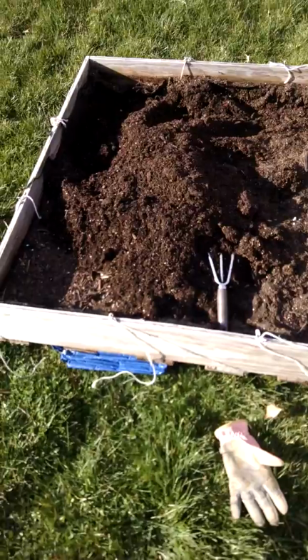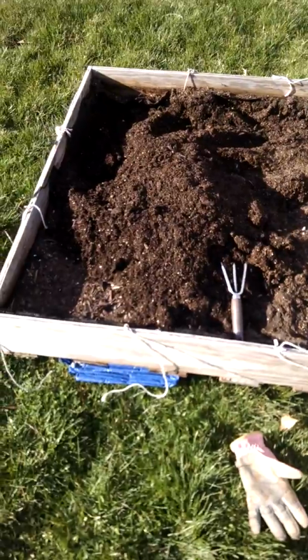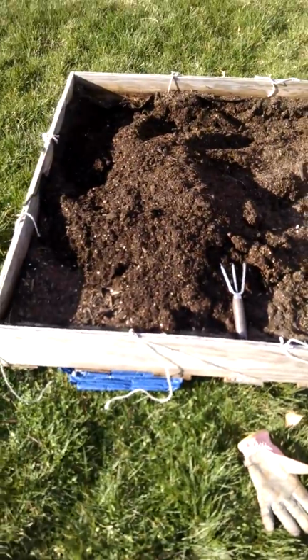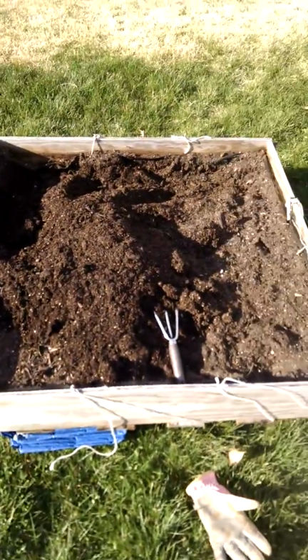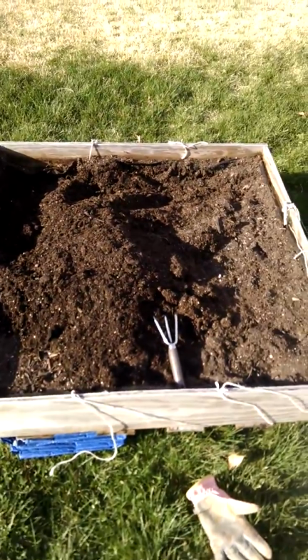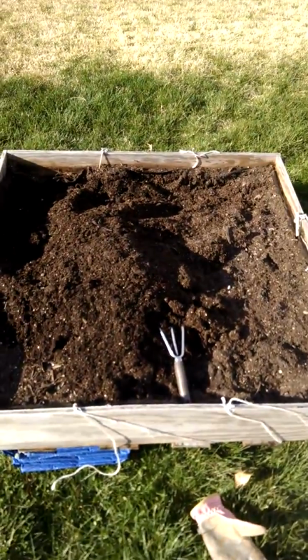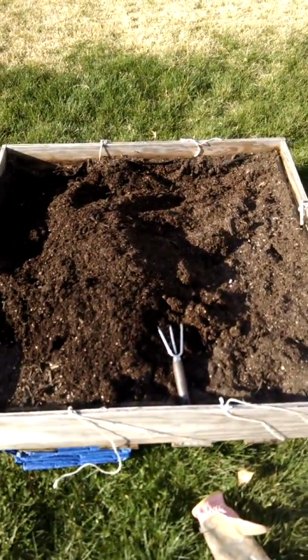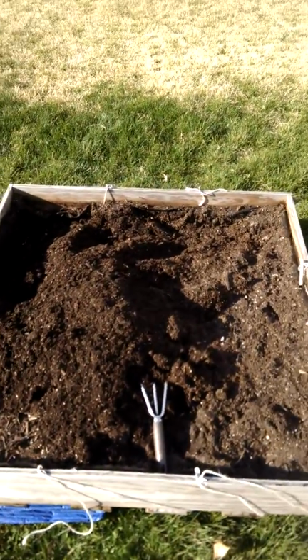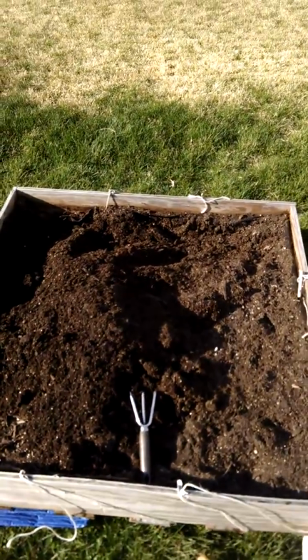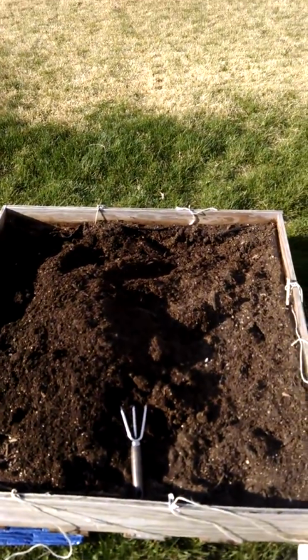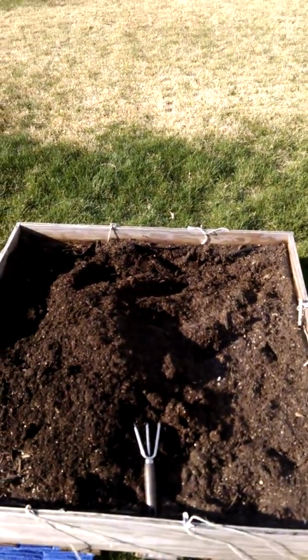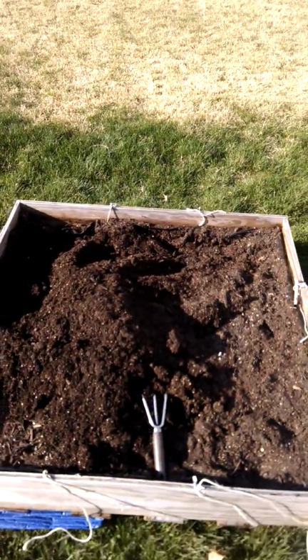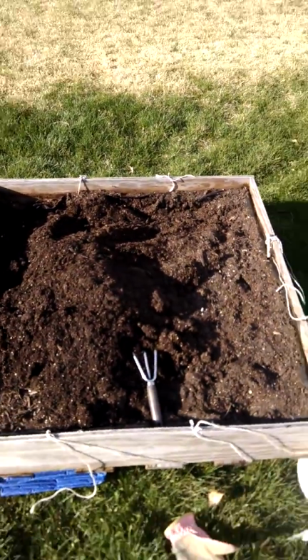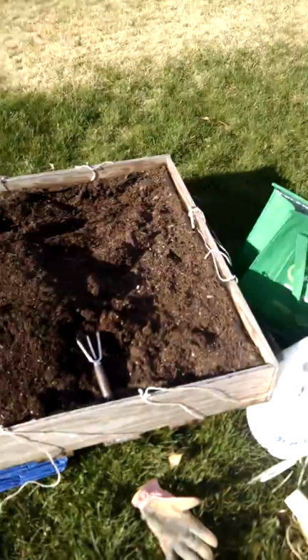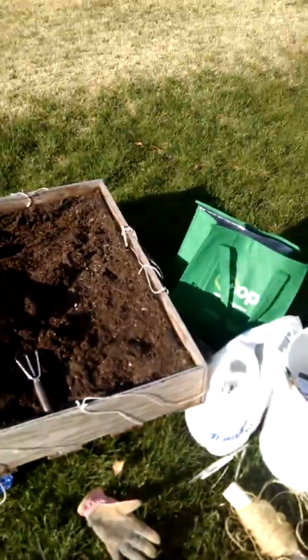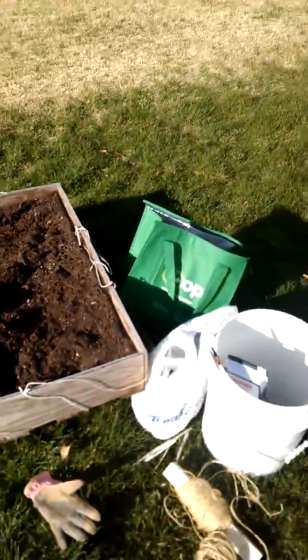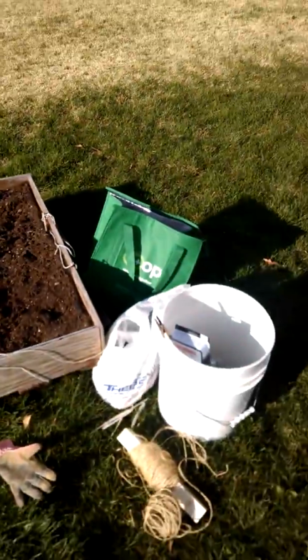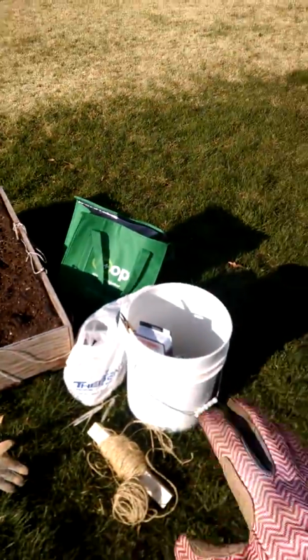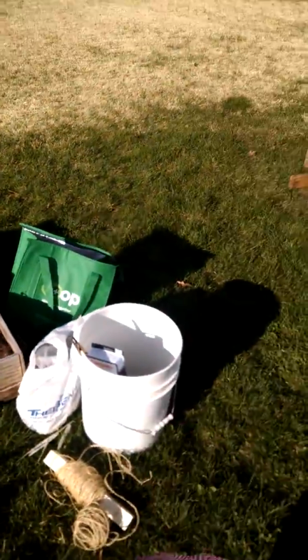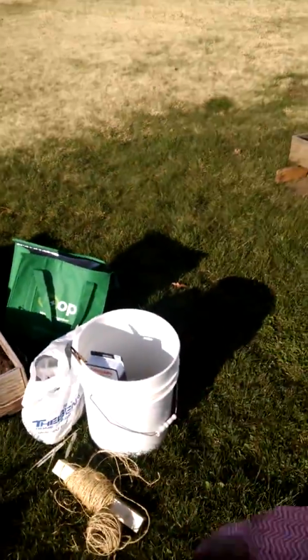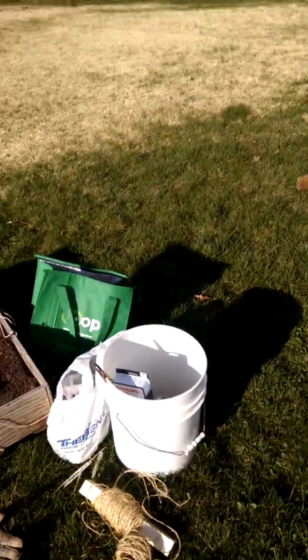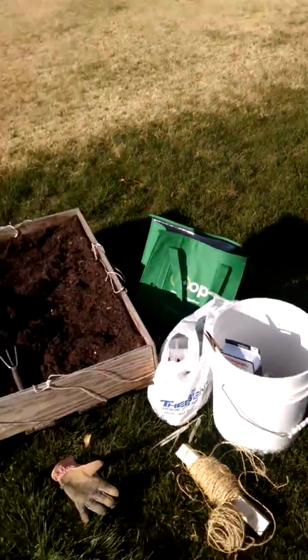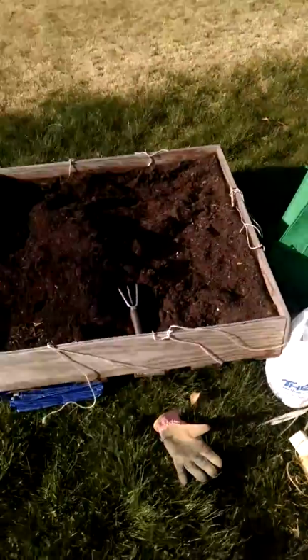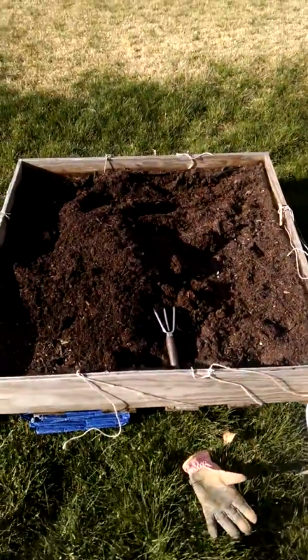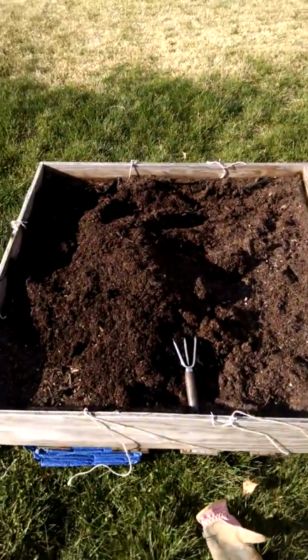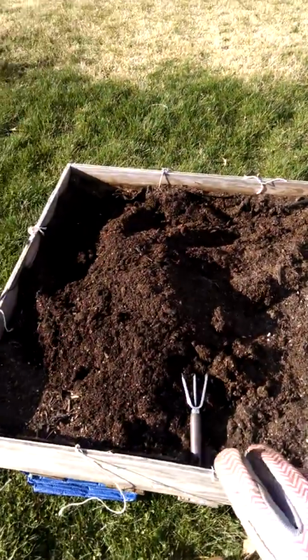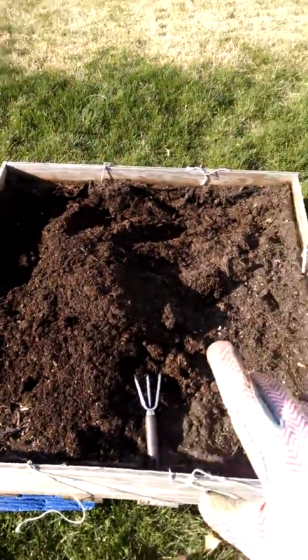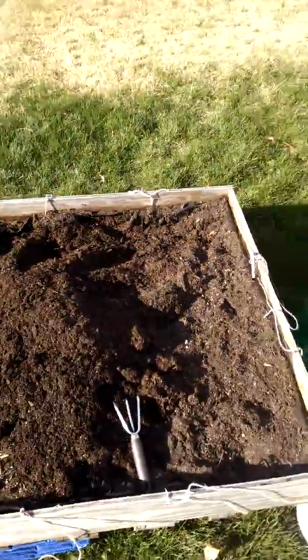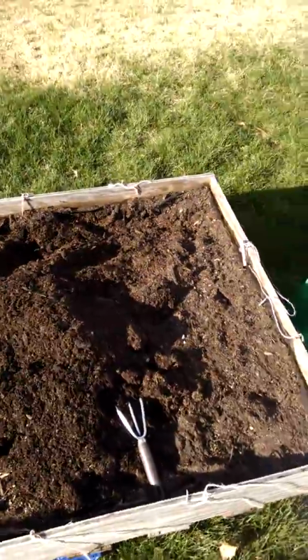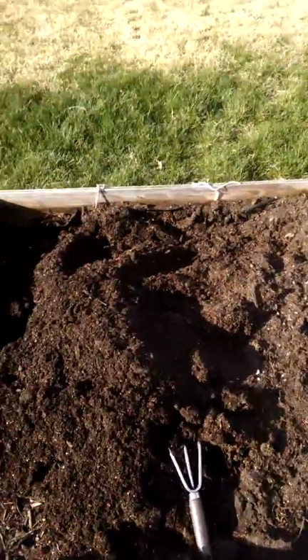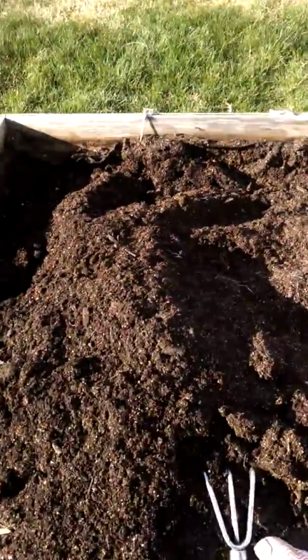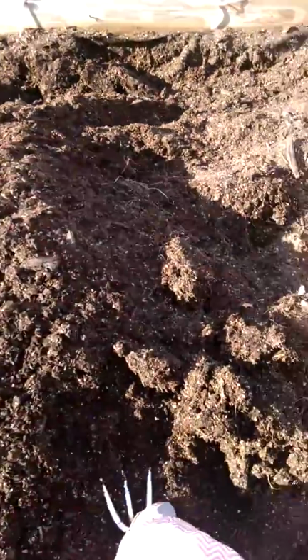Good morning everybody! I just wanted to show you the garden boxes. I've got some strawberries to plant, got my bucket here. I've got the other garden box over there, but I just wanted to show you one of the reasons why we use raised beds.